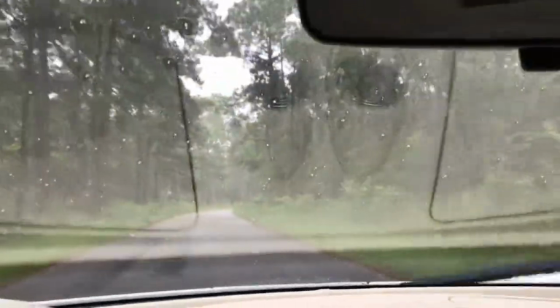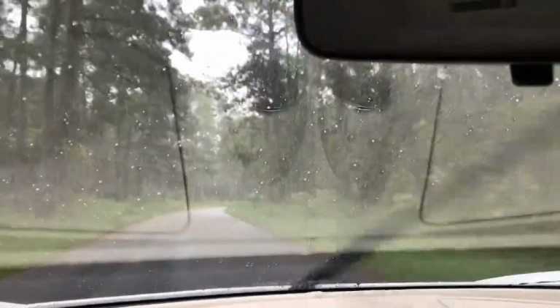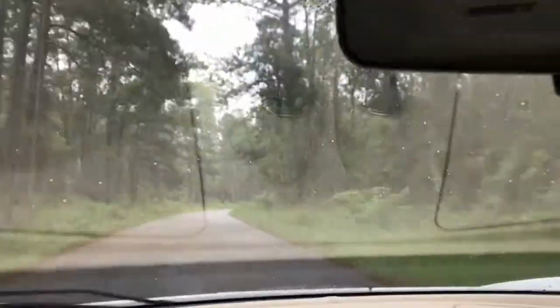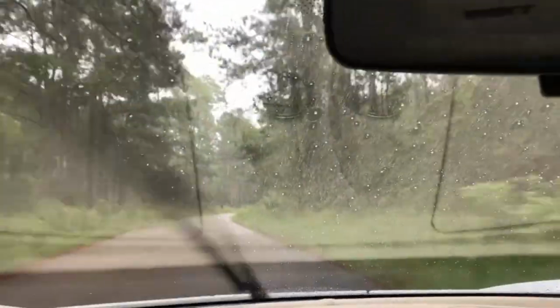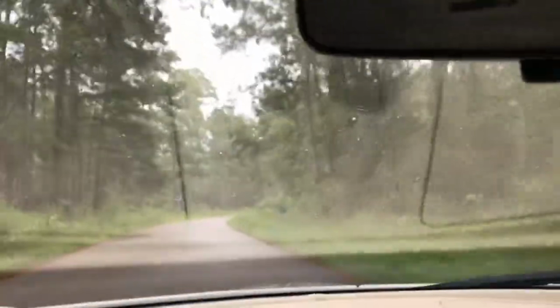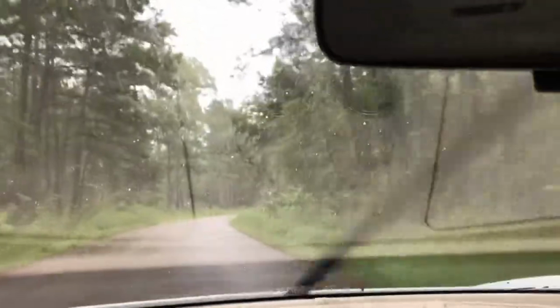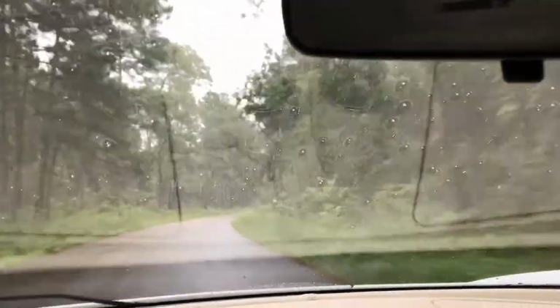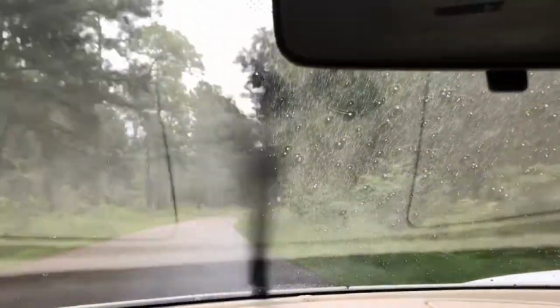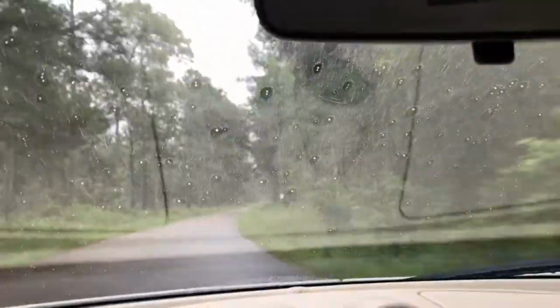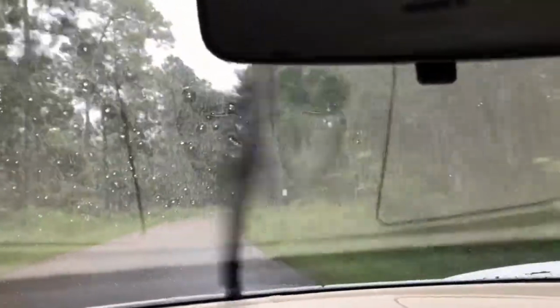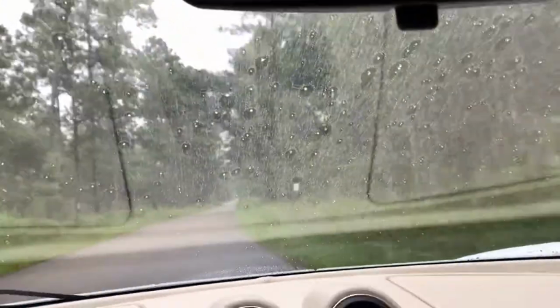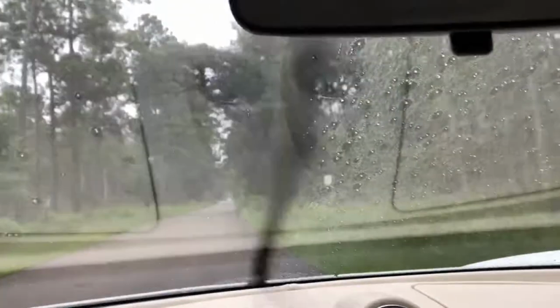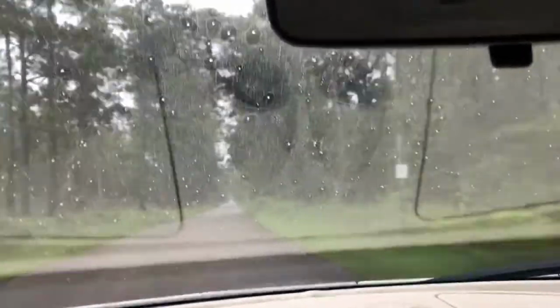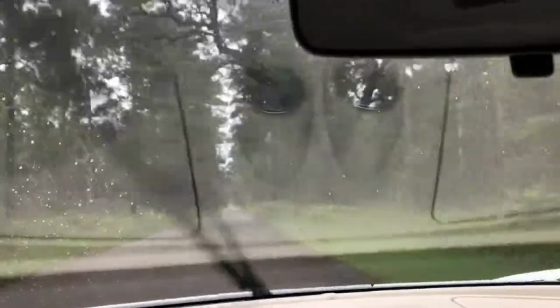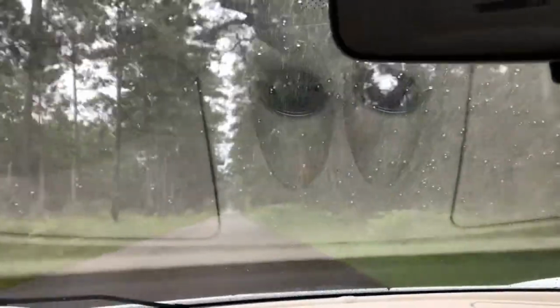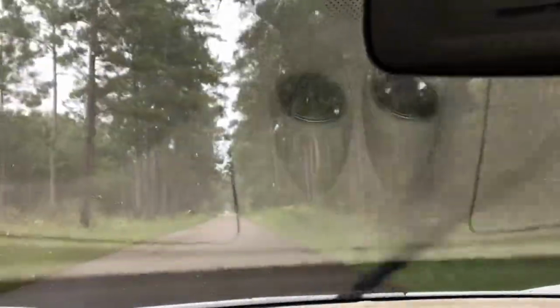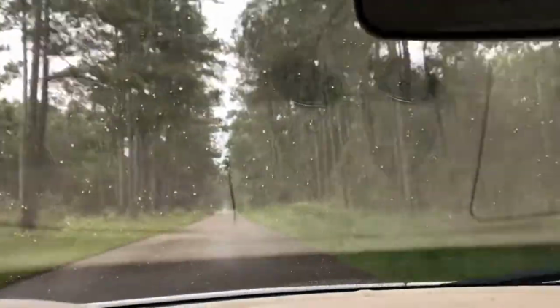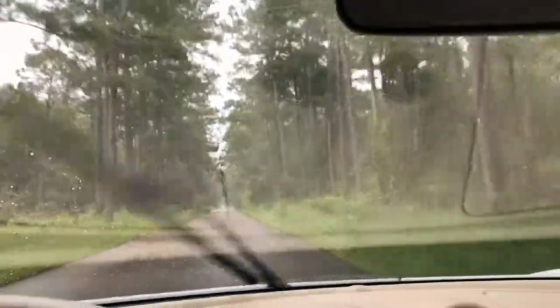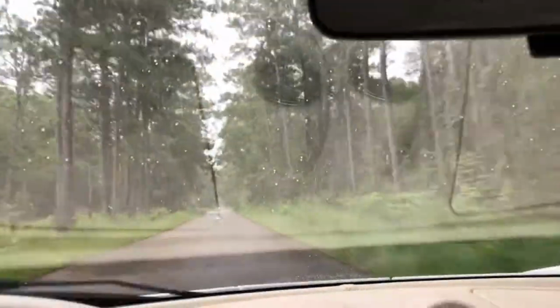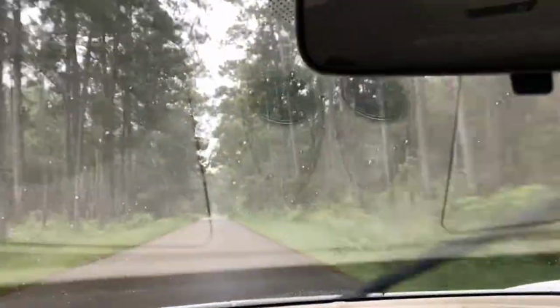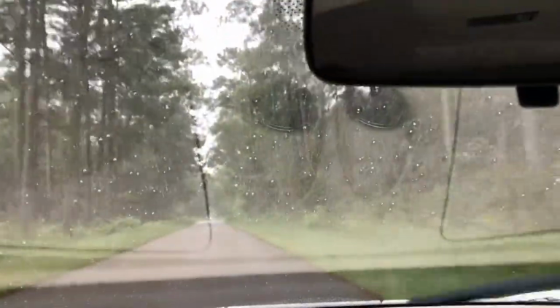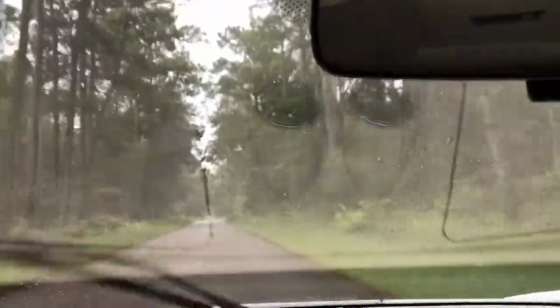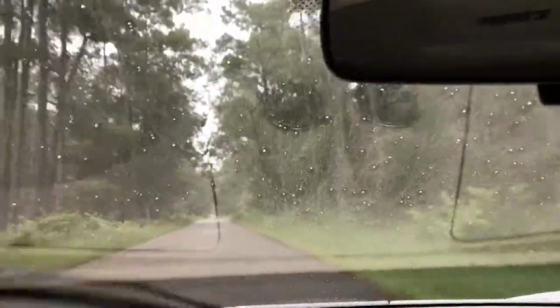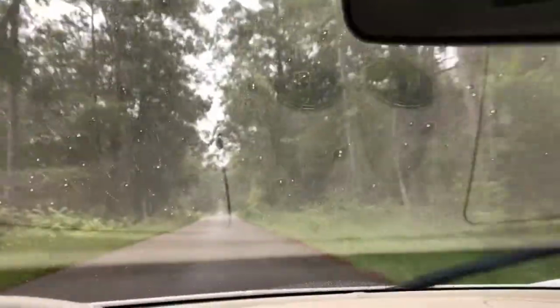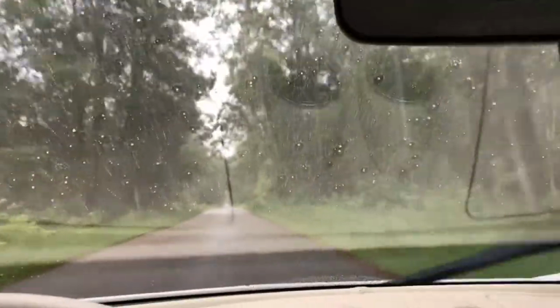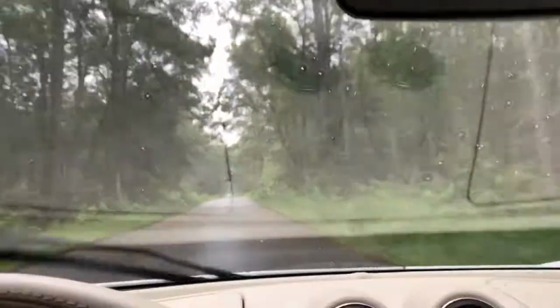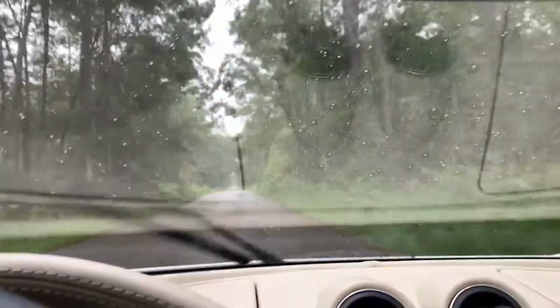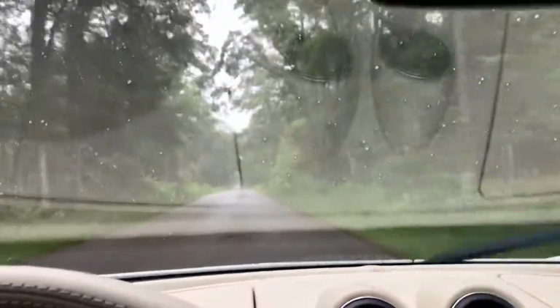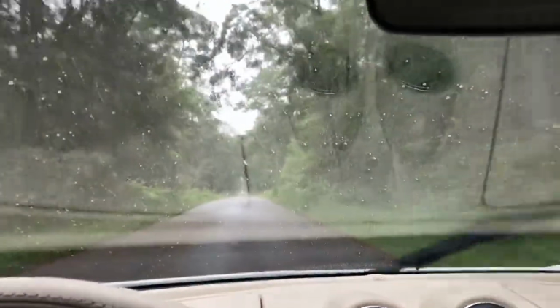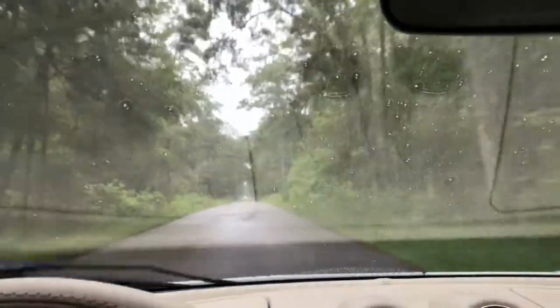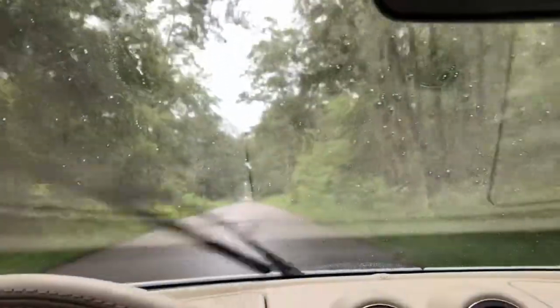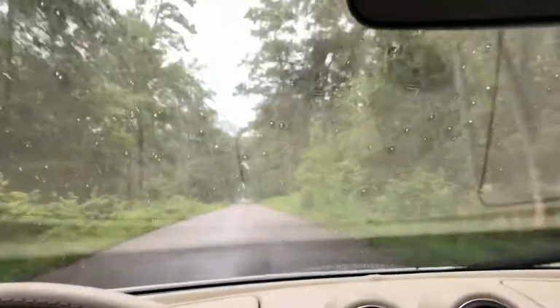Pretty cool. Enjoying life — last day of summer today. Going back to school teaching on Monday, so life's about to get real again, but right now I'm soaking up every last second.